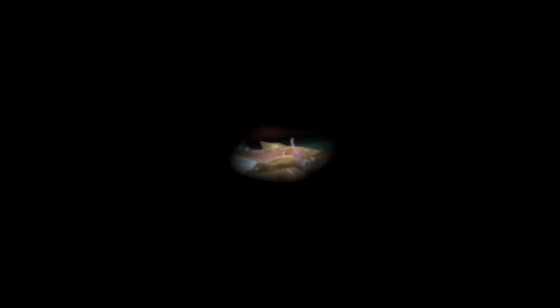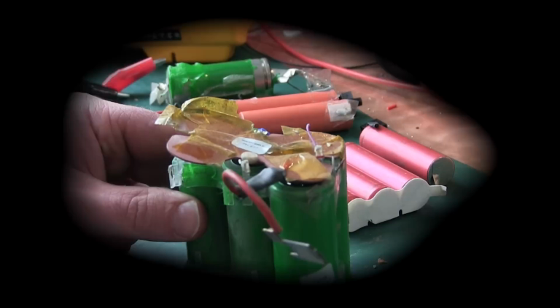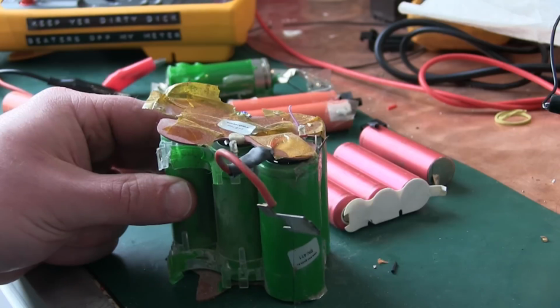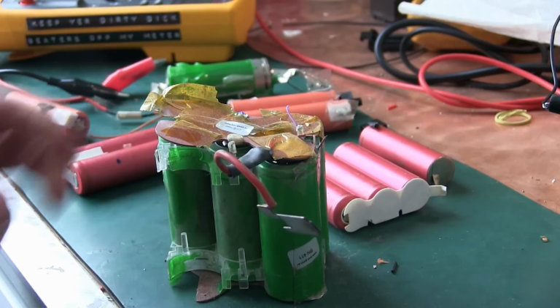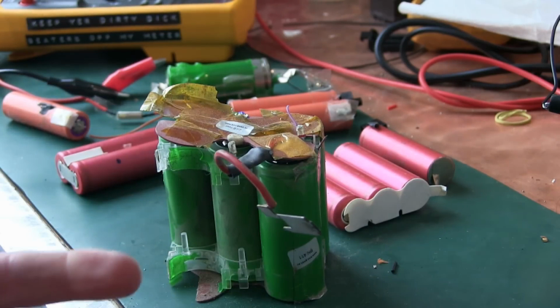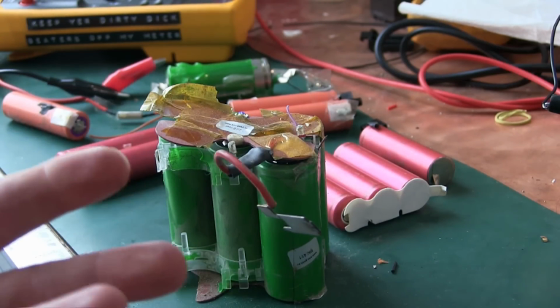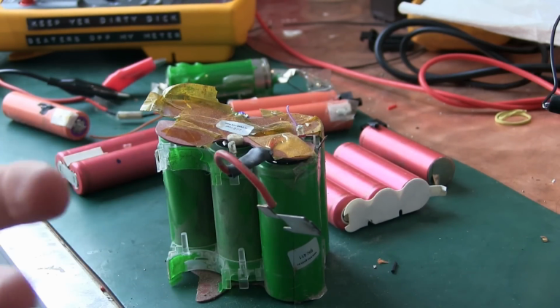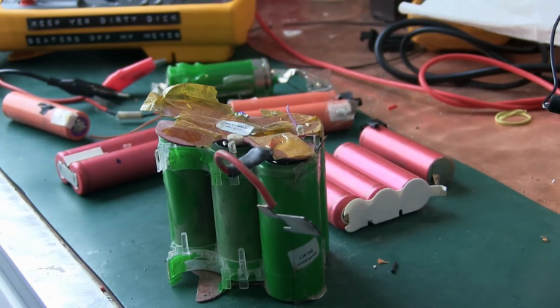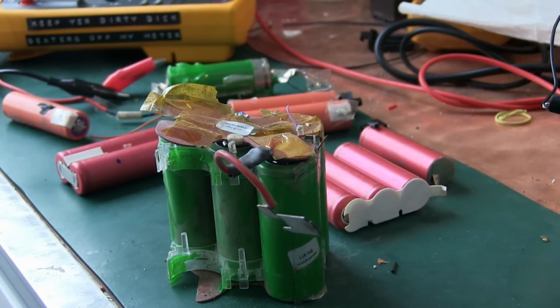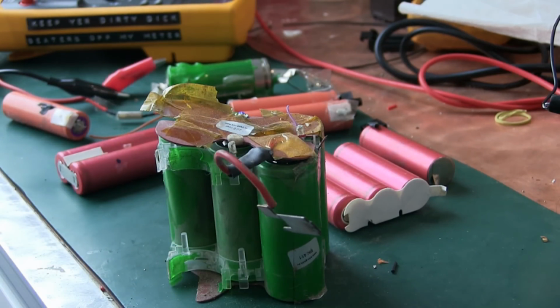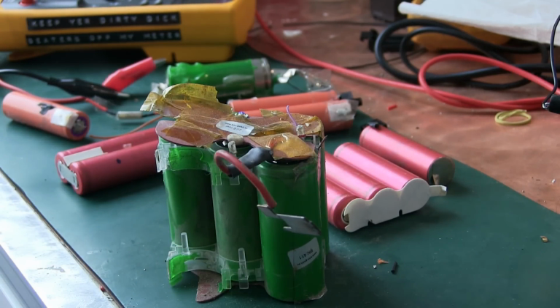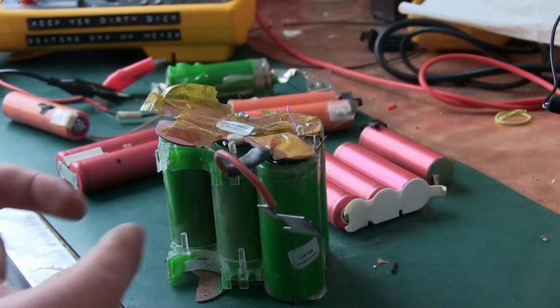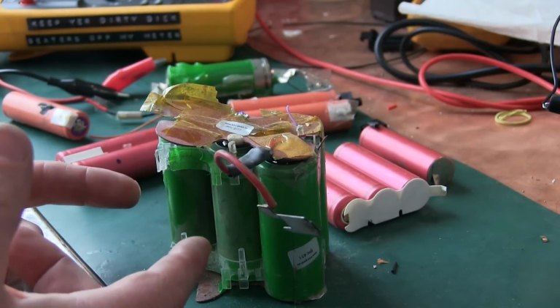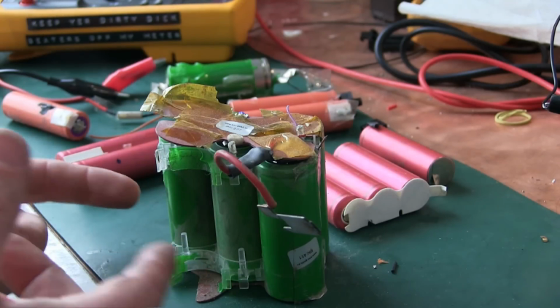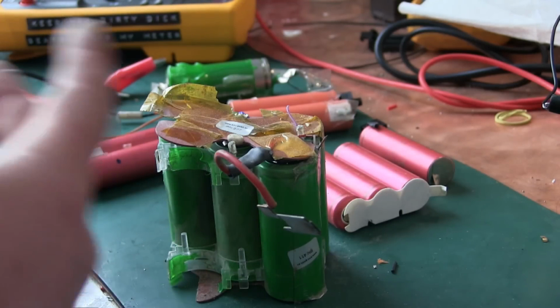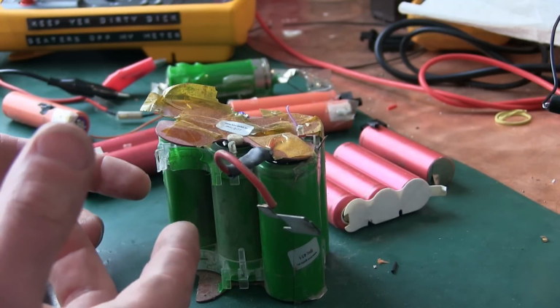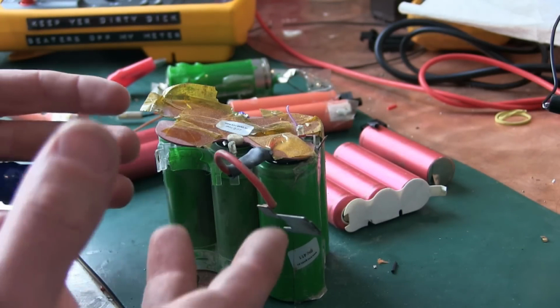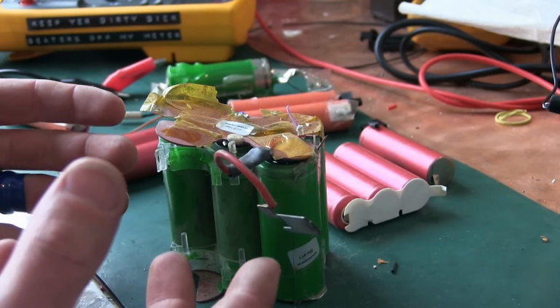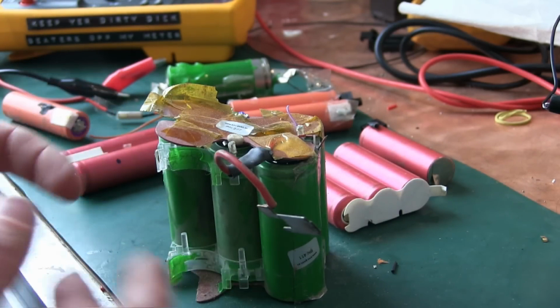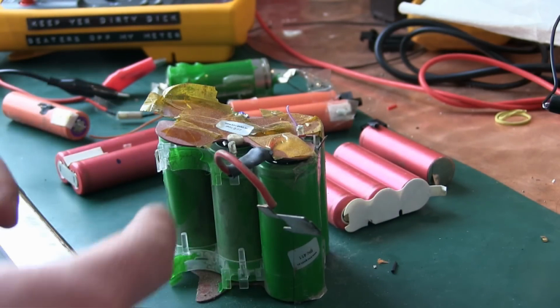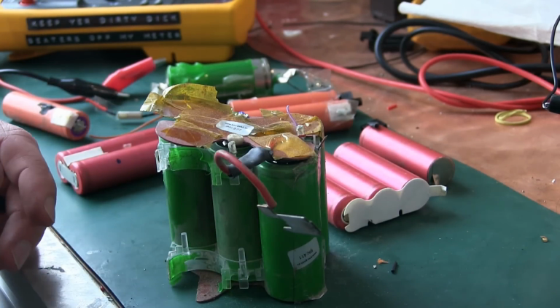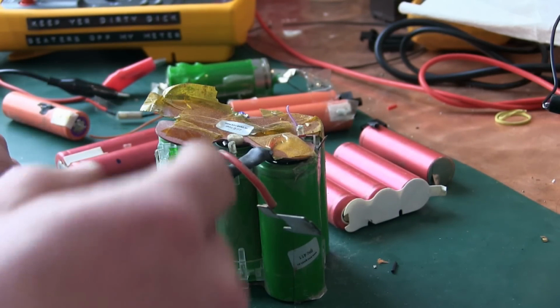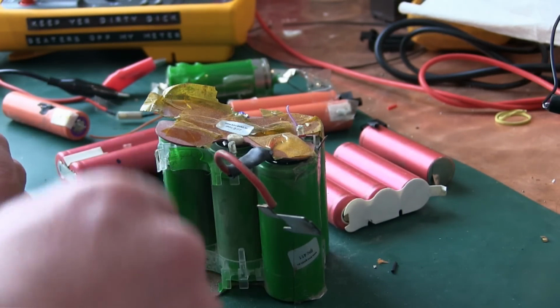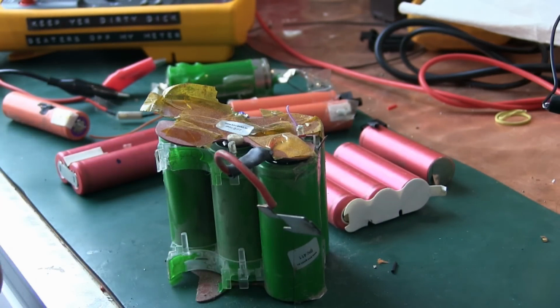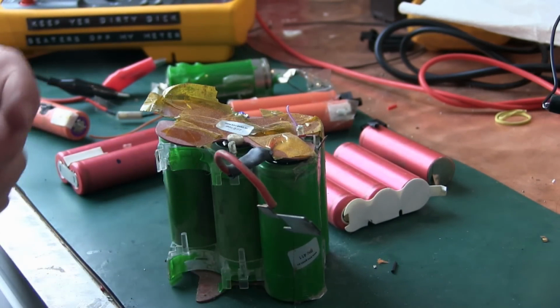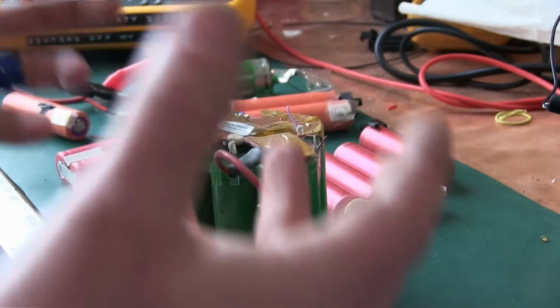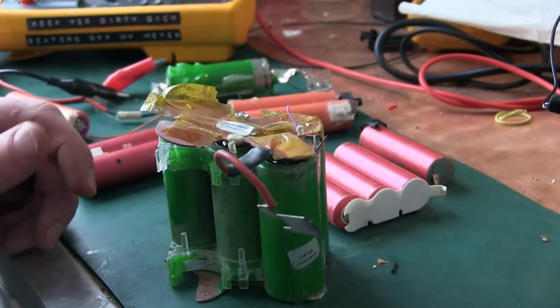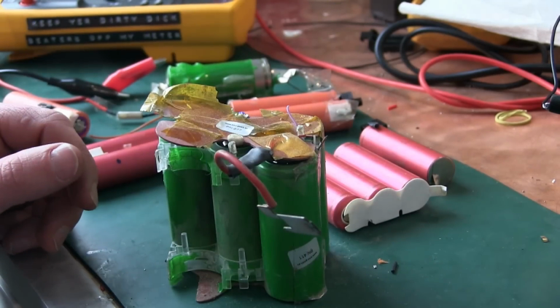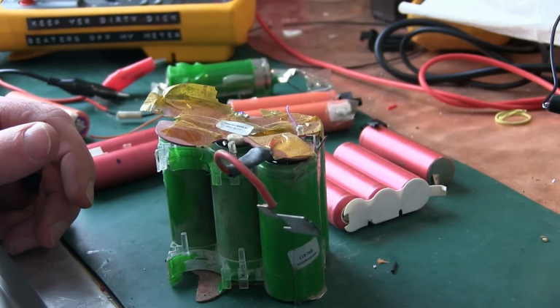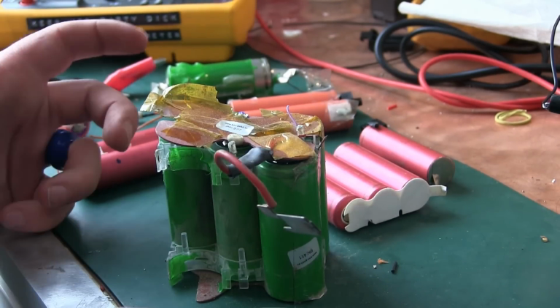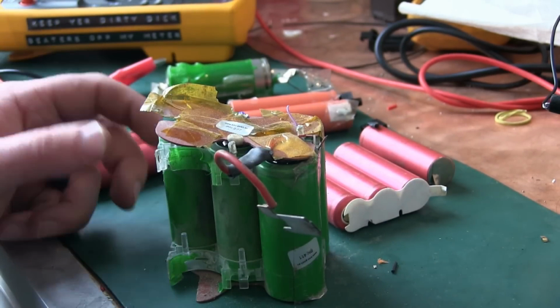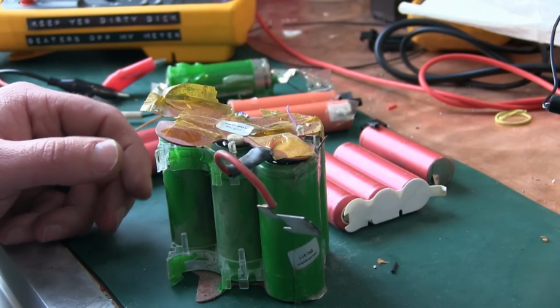Or we could gang up two in series paralleled three times. These I salvaged out of the Hilti hammer drill and they are mean bastards, no doubt. I did how to charge these and how to recover lithium-ion batteries in a previous video. It's down in the doobly-doo. Suffice it to say, if I'm doing it, it ain't rocket surgery.